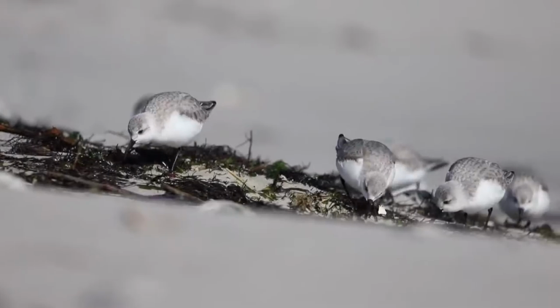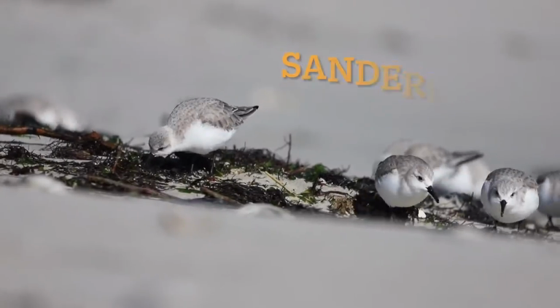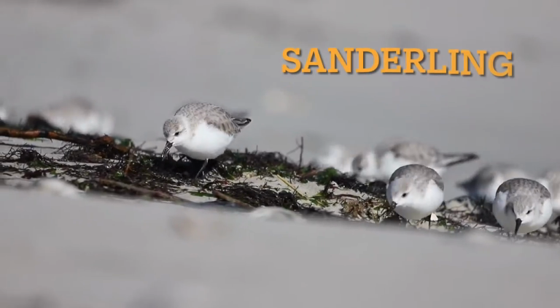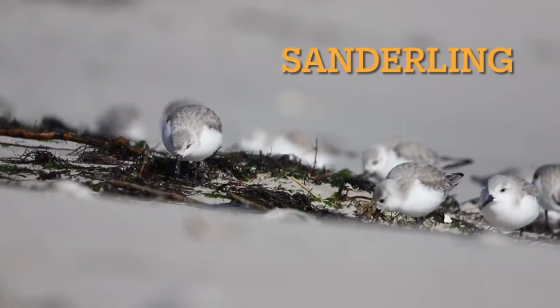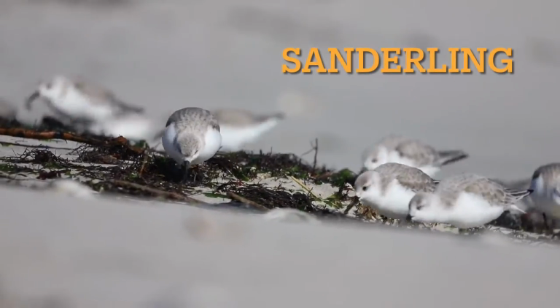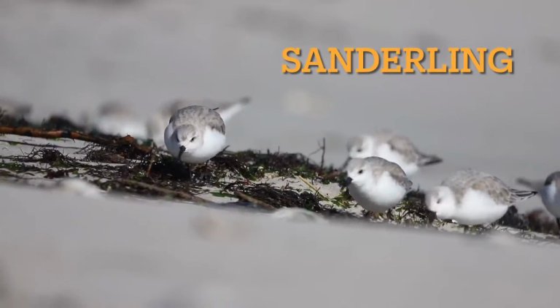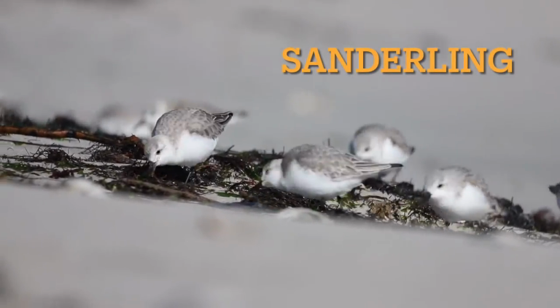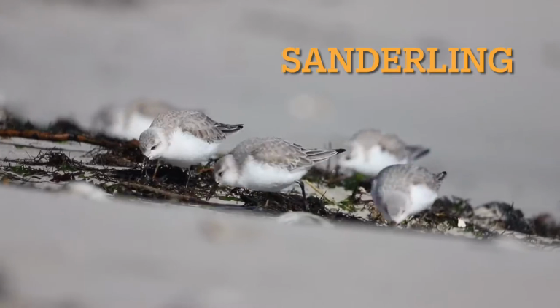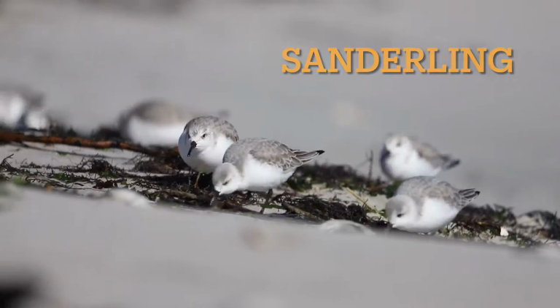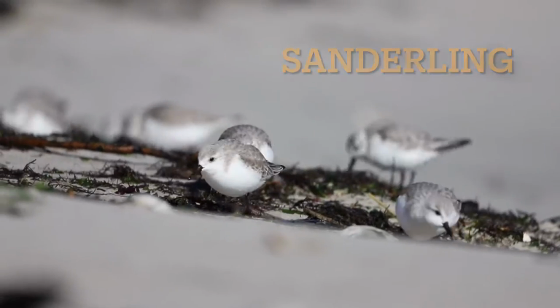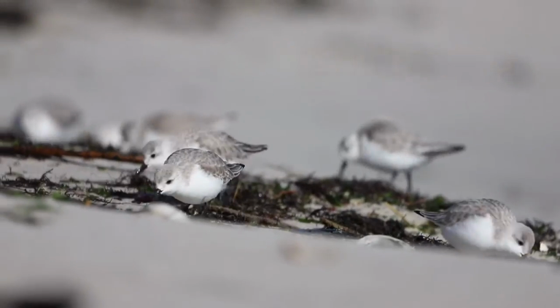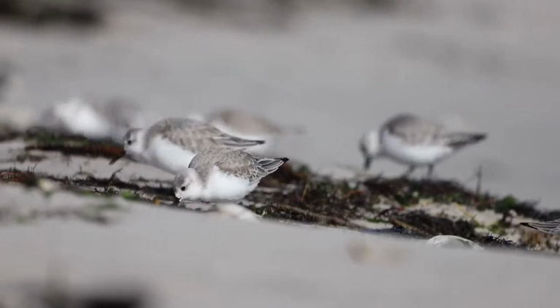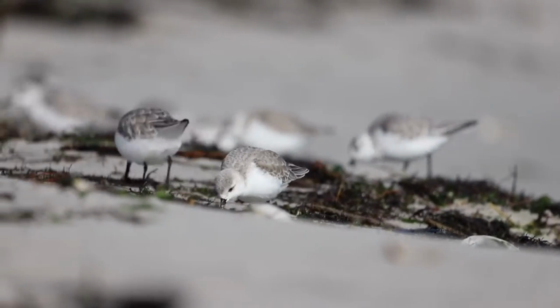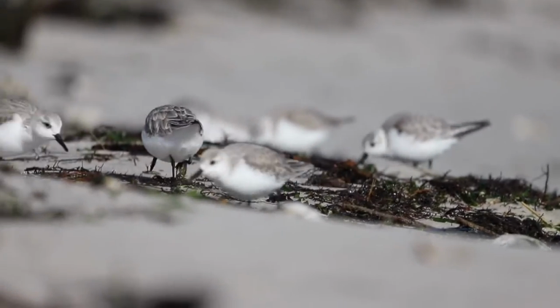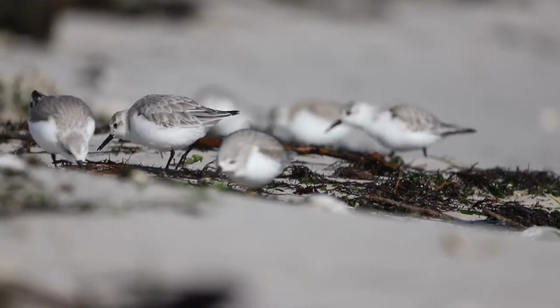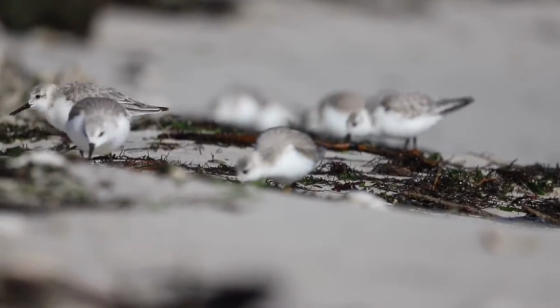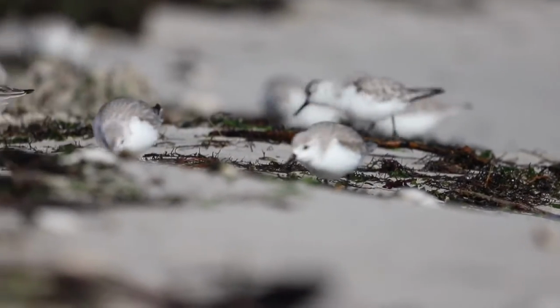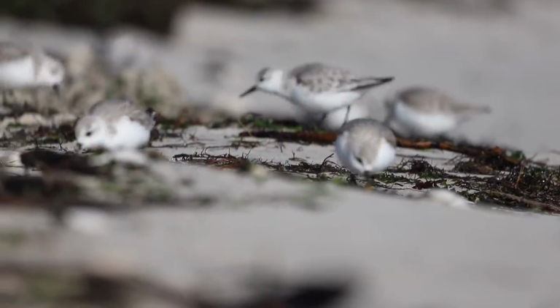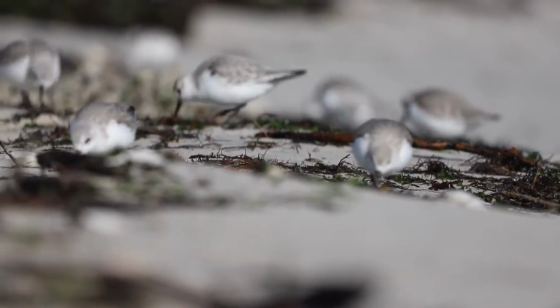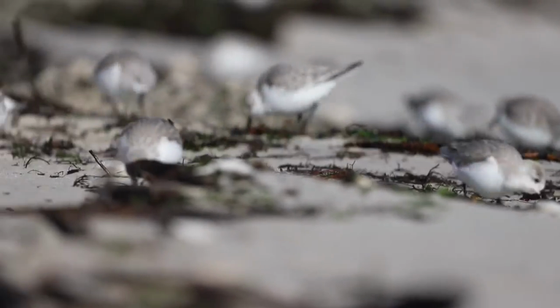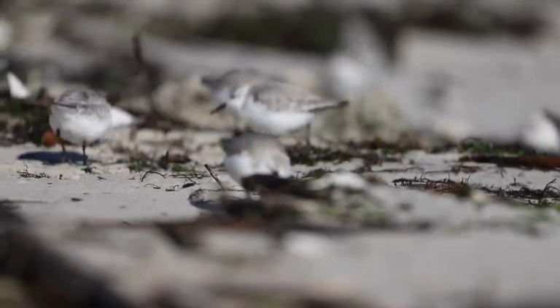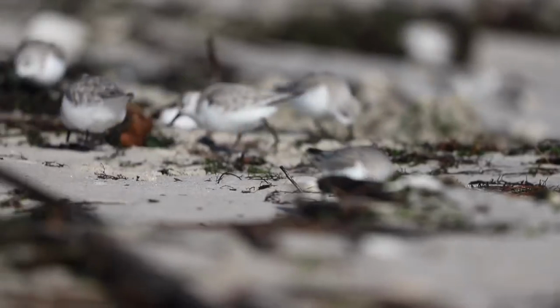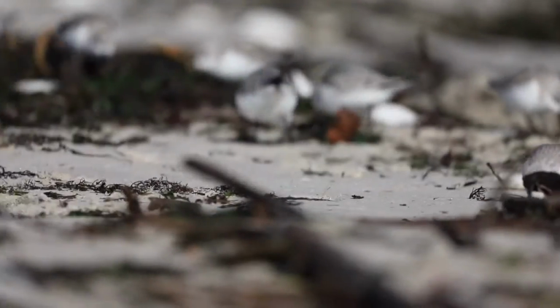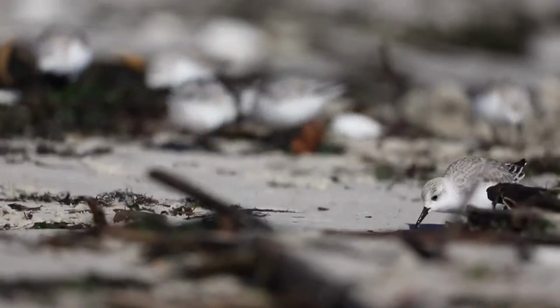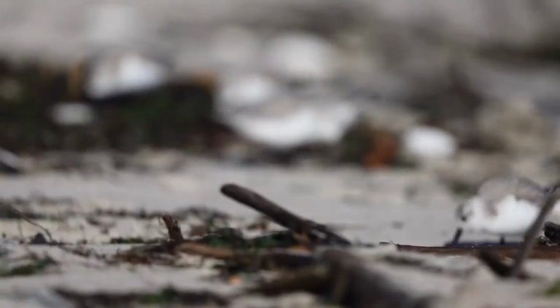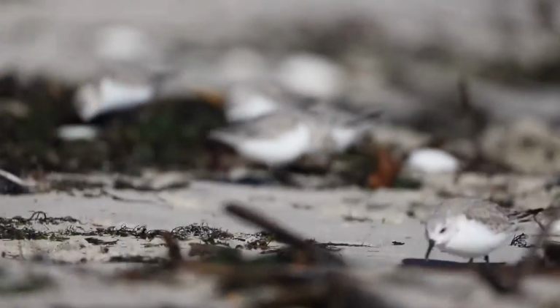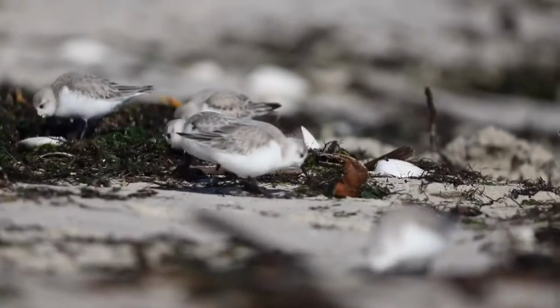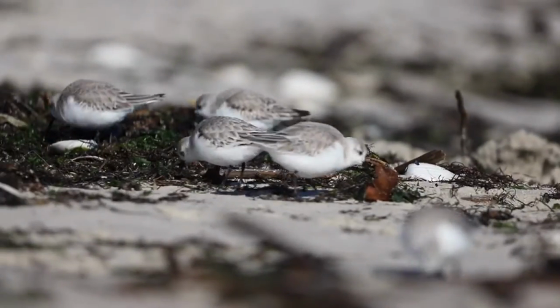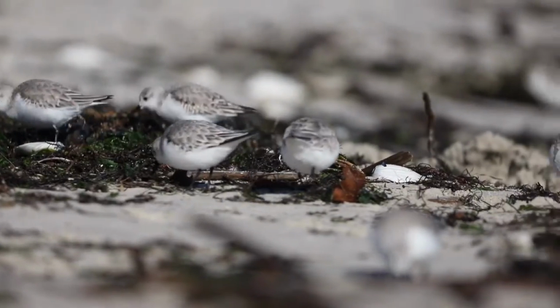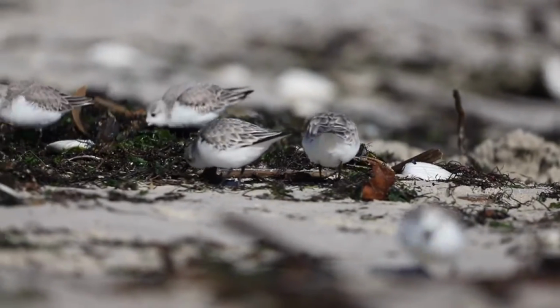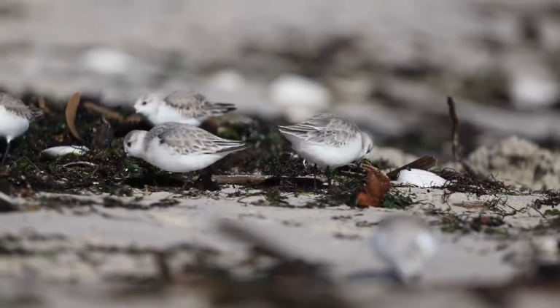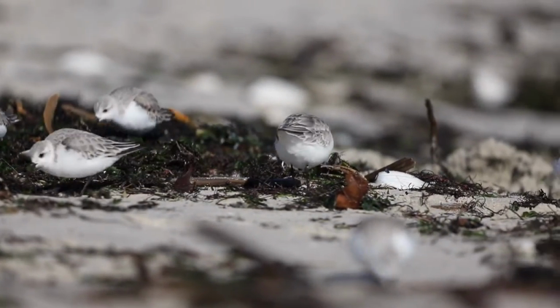These are sanderlings, one of the most common shorebirds in New Jersey. Usually they're a little skittish, but in this case they came right up to me, and in most cases they'll walk right over your feet as they continue to feed in the seaweed.